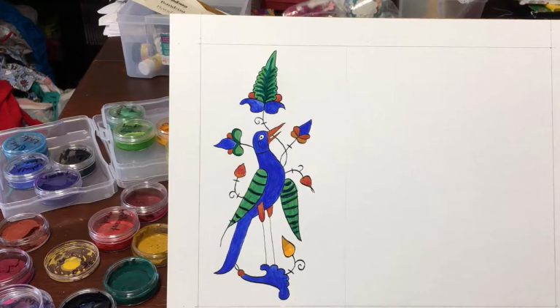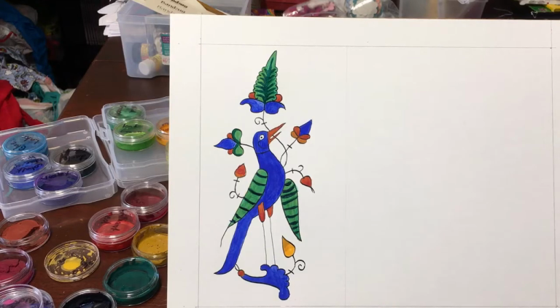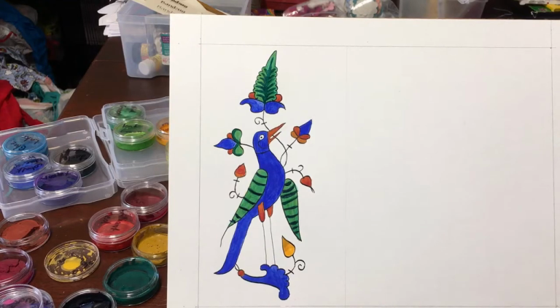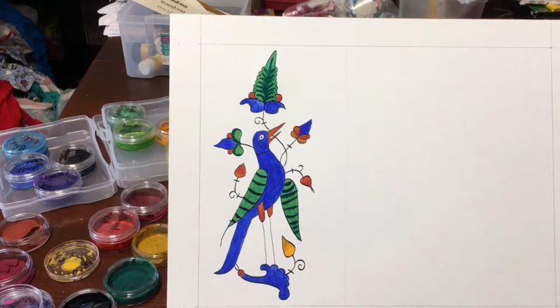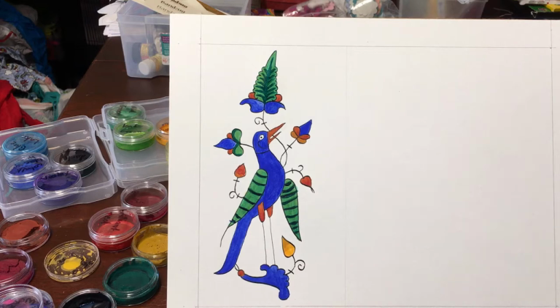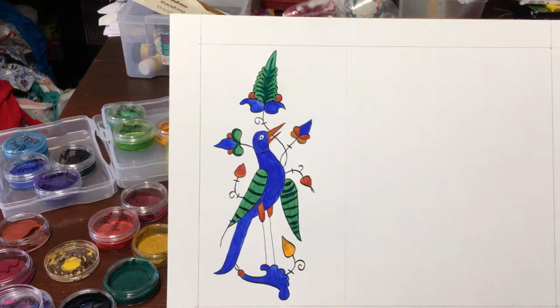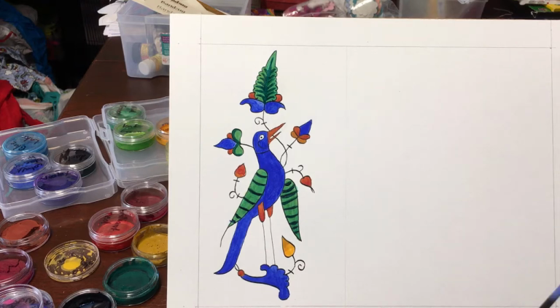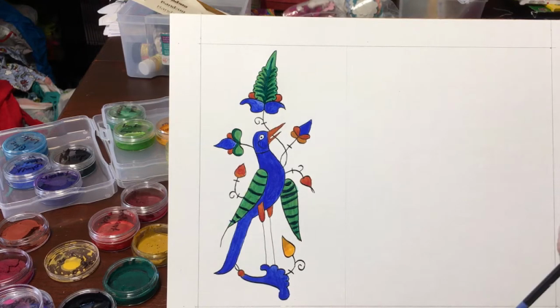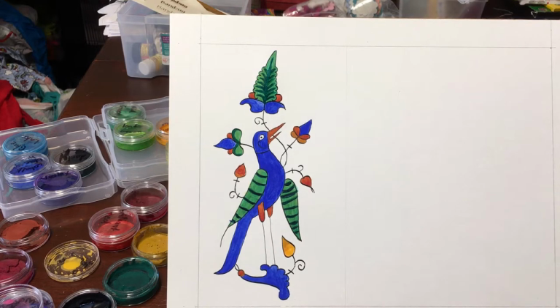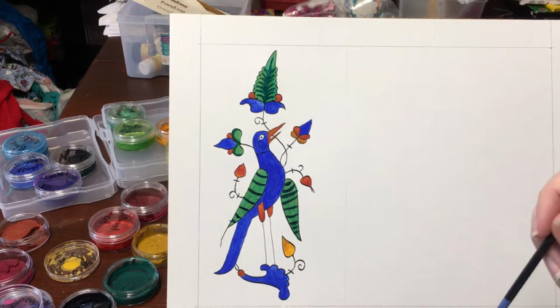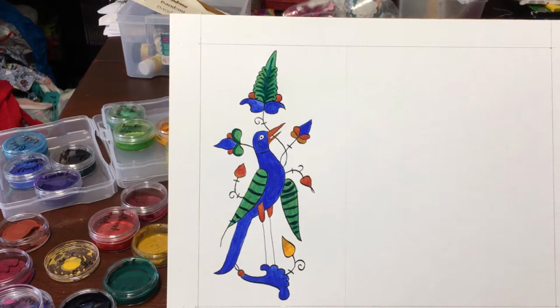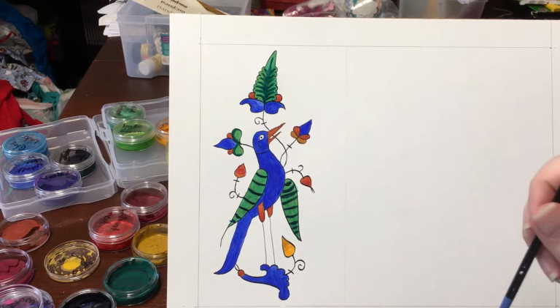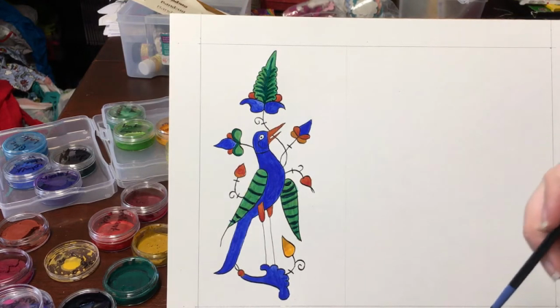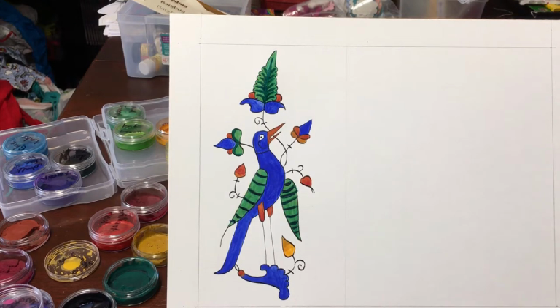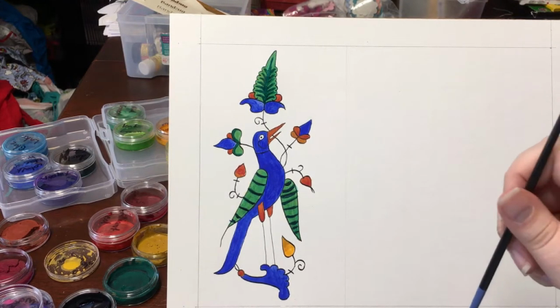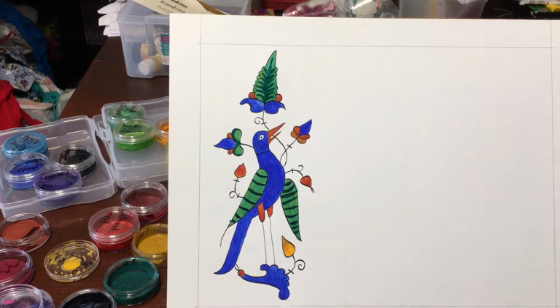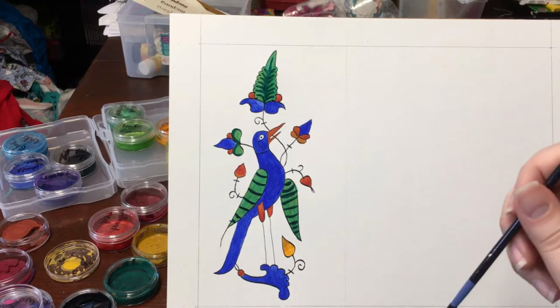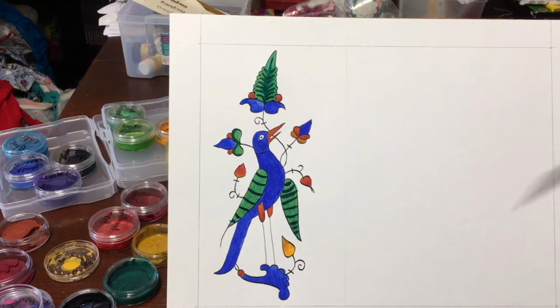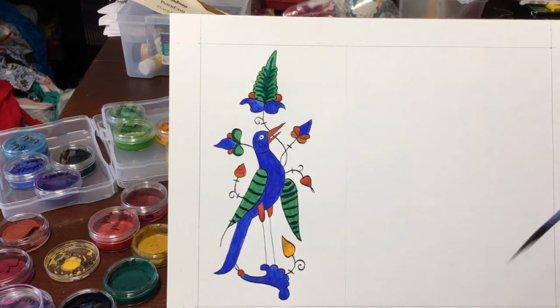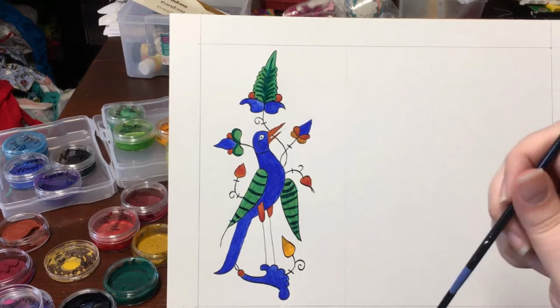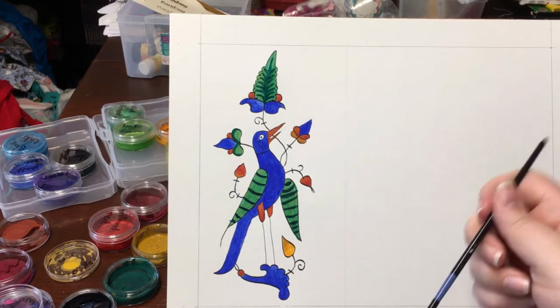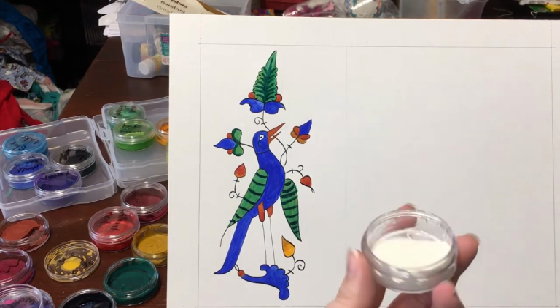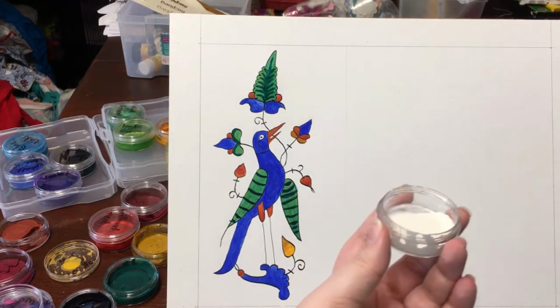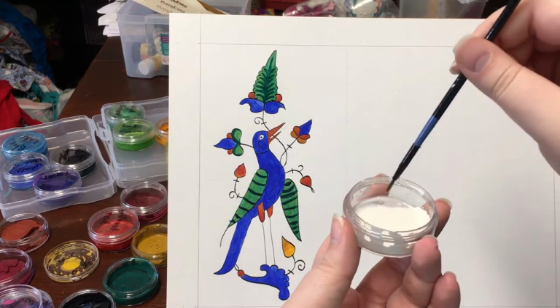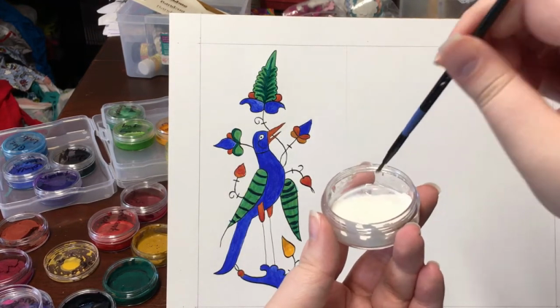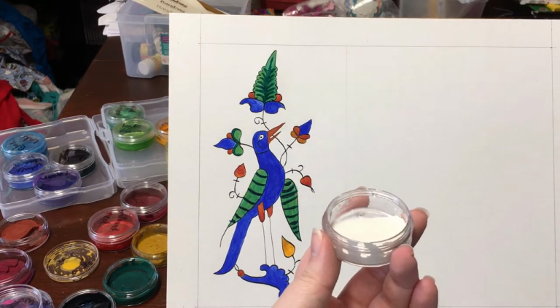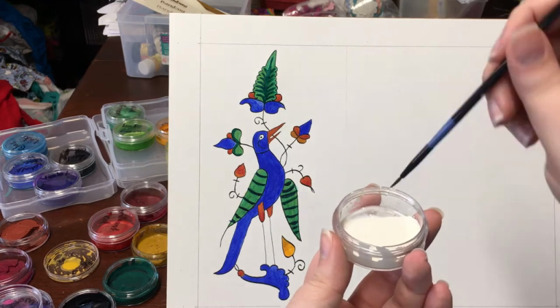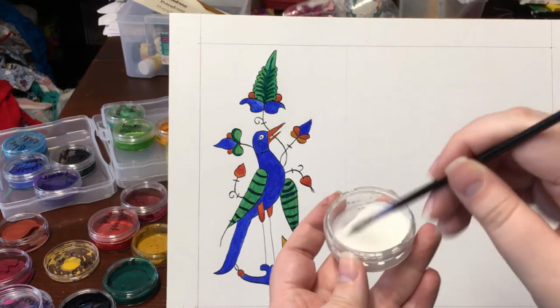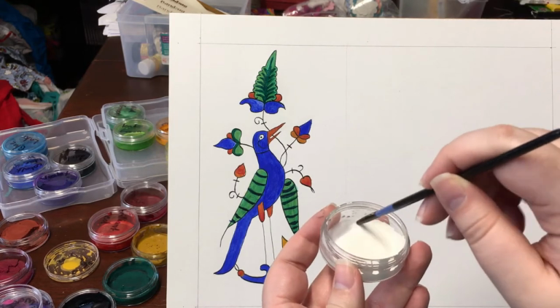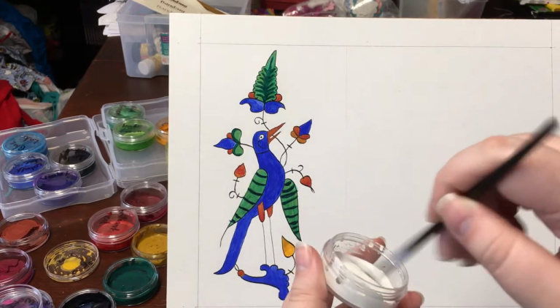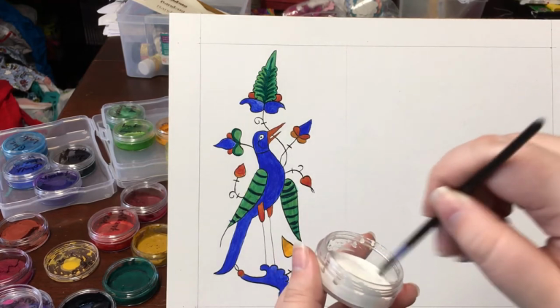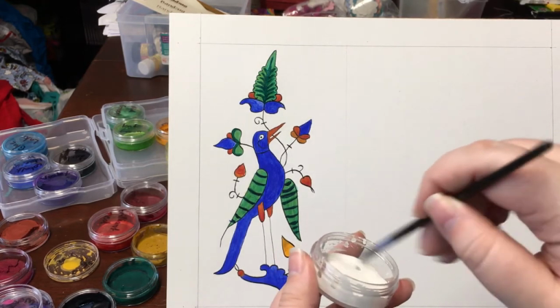Hello everyone, welcome to Cutiepie Collective. Today we will be doing 'Becoming a Scribe: How to Make Medieval Scrolls,' Part 6 — White Work. We are now at one of the last steps of making our scroll.